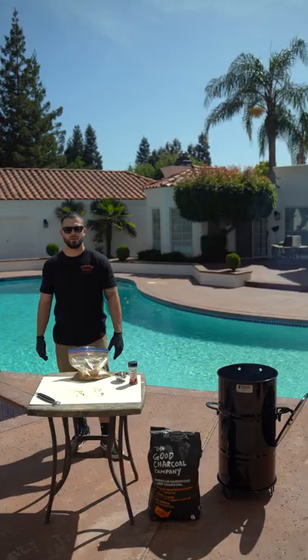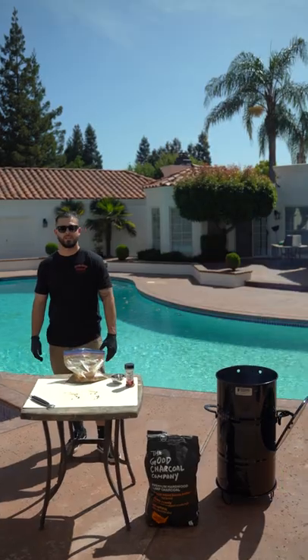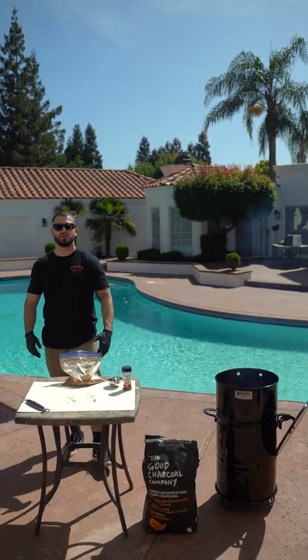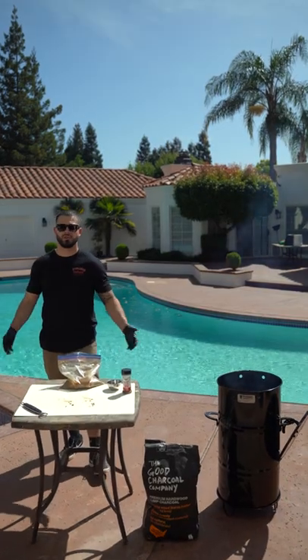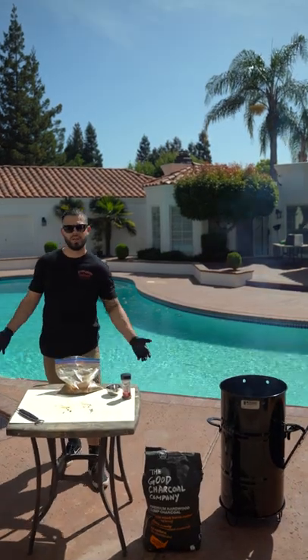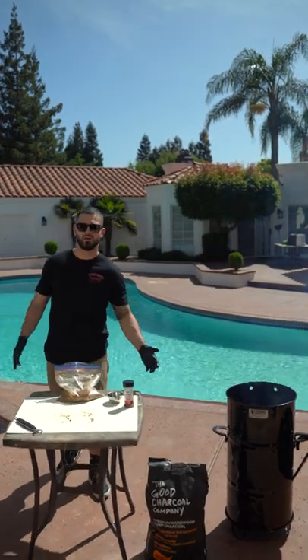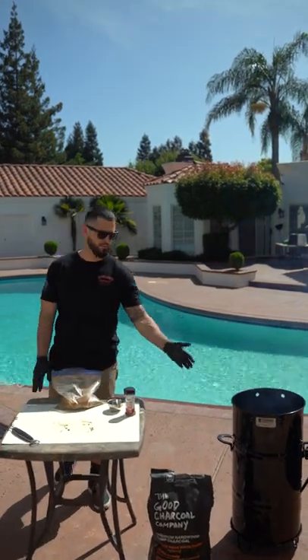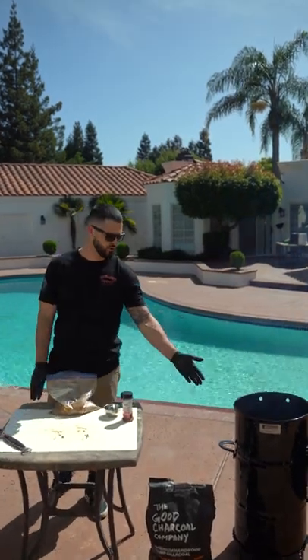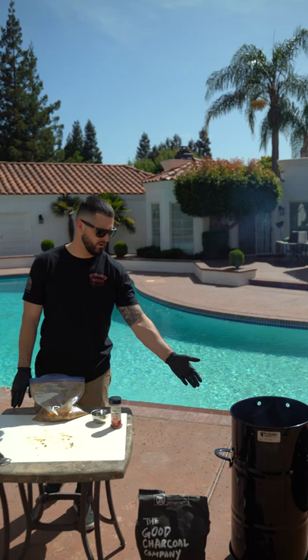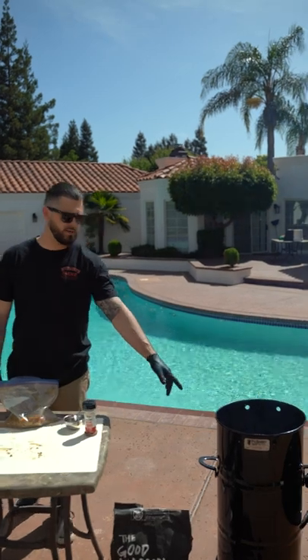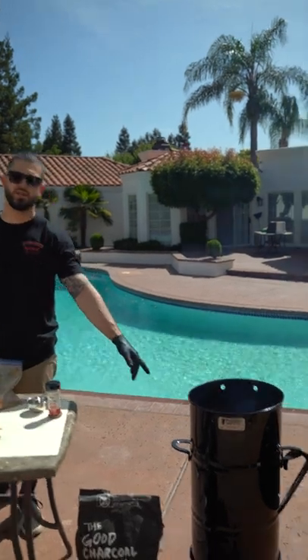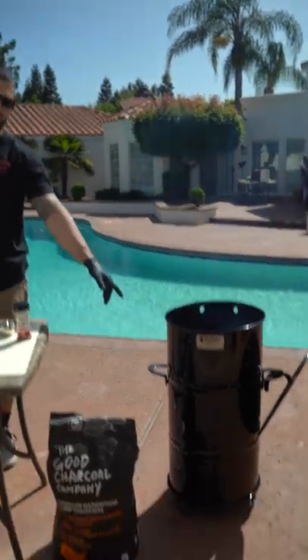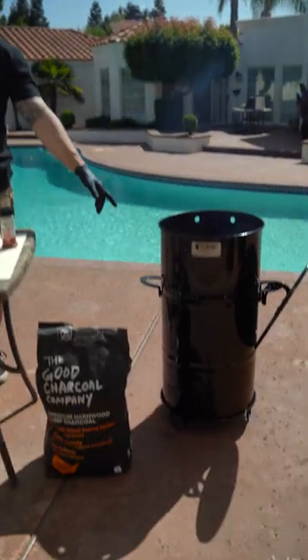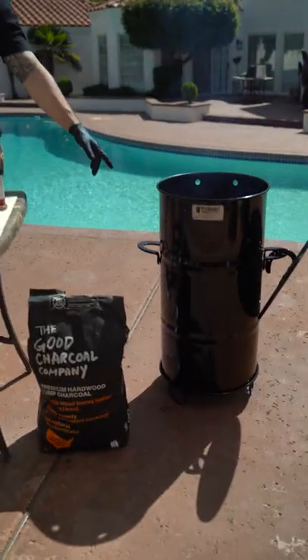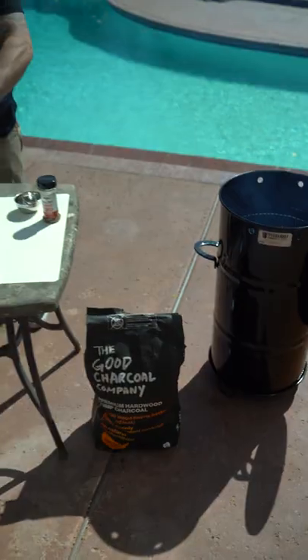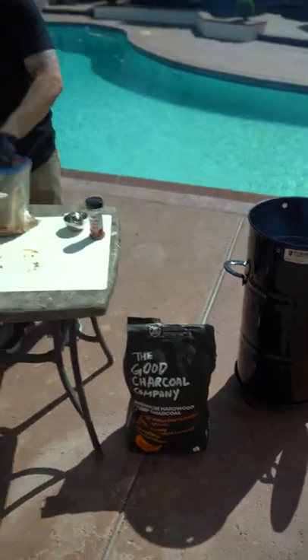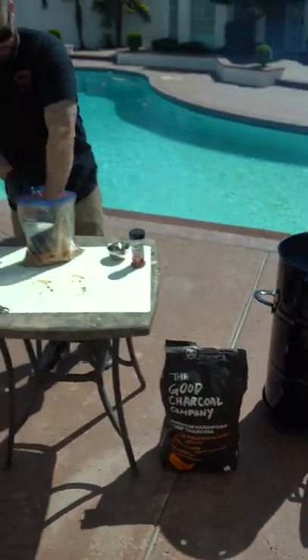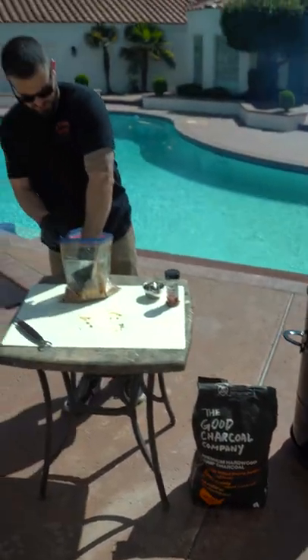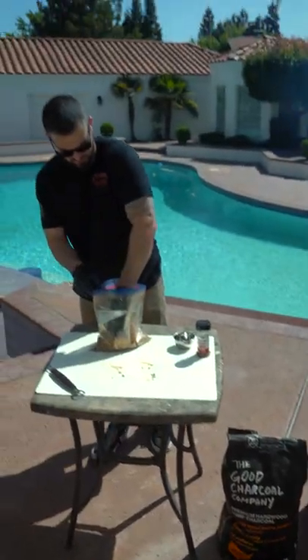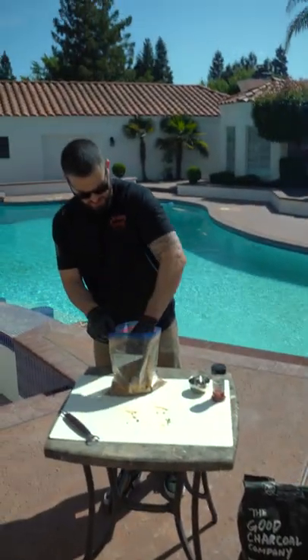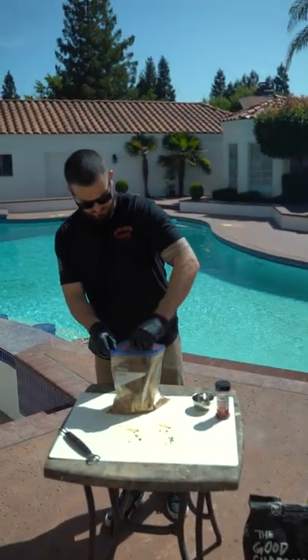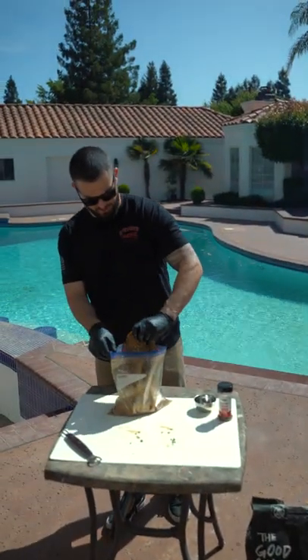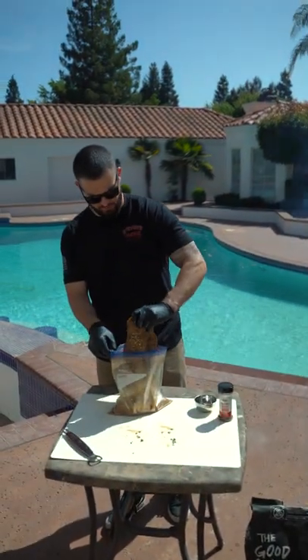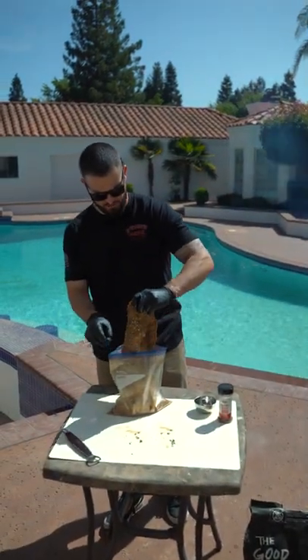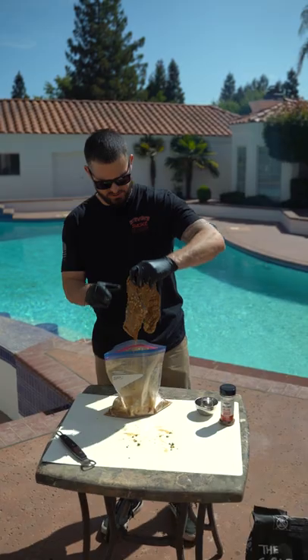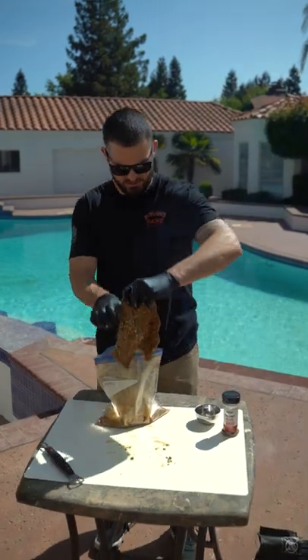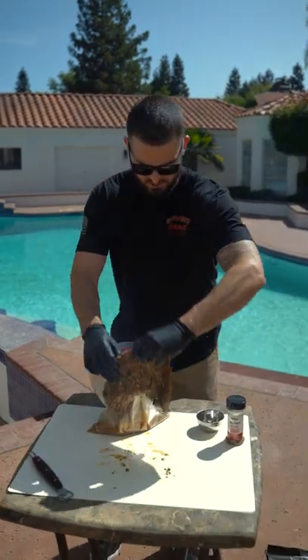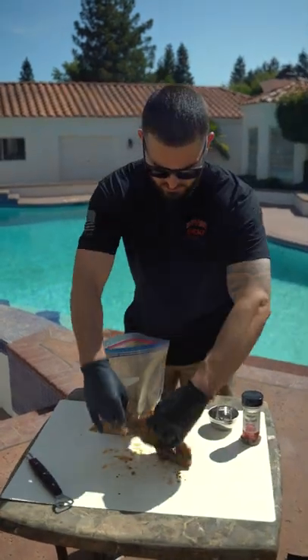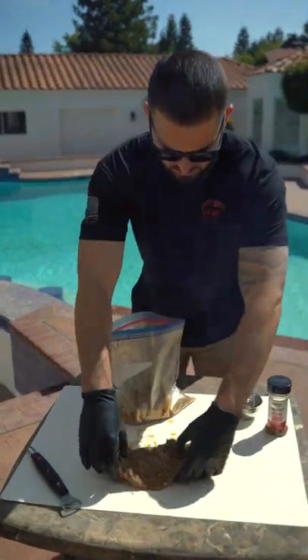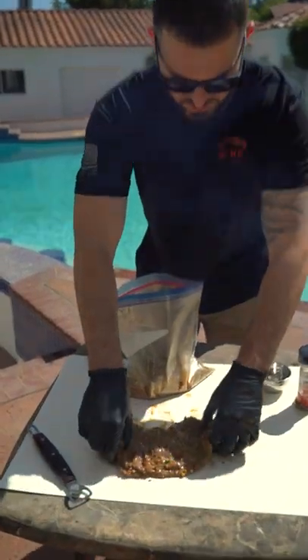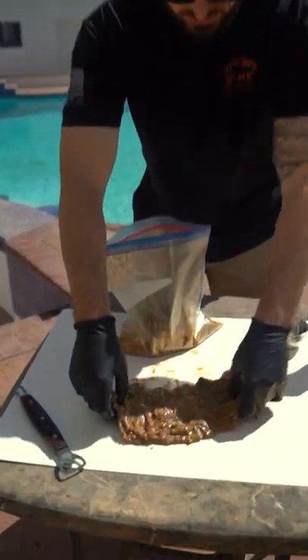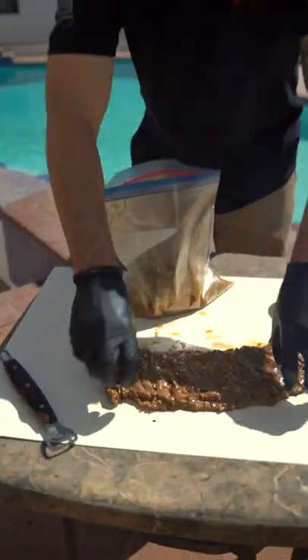Alright, today I'm cooking skirt steak on the Pit Barrel Junior. Got the PBJ rolling nice and hot. These skirt steaks here have been marinating for about four hours. The smell is delicious.